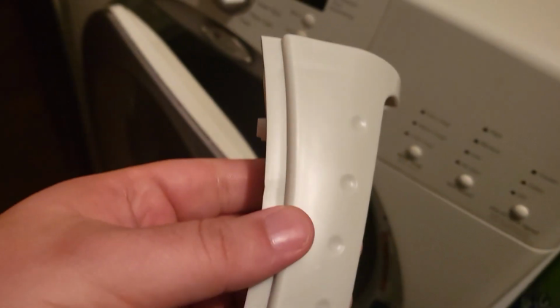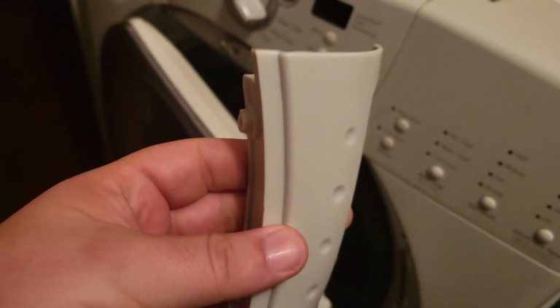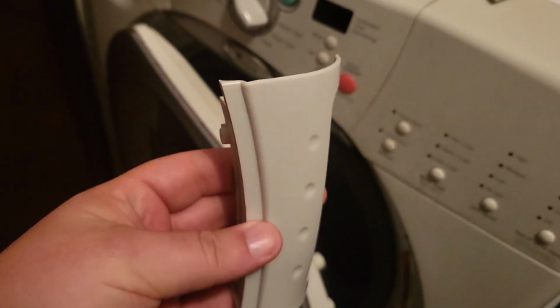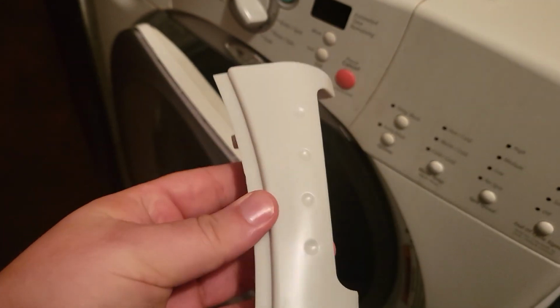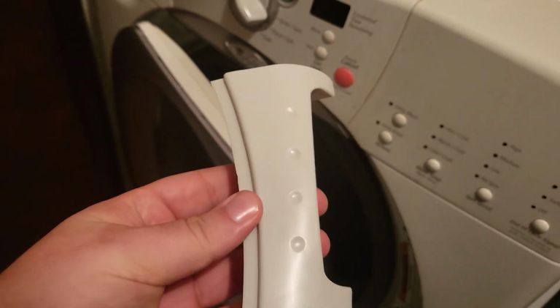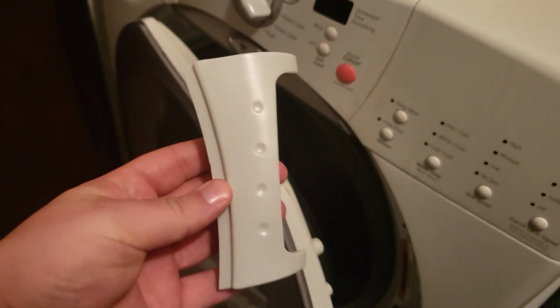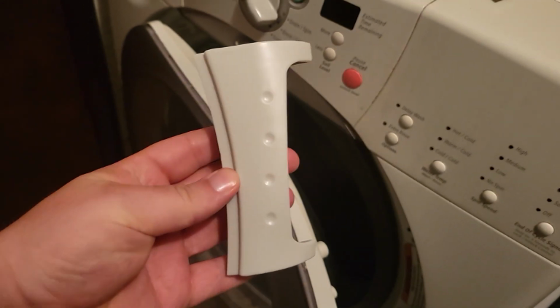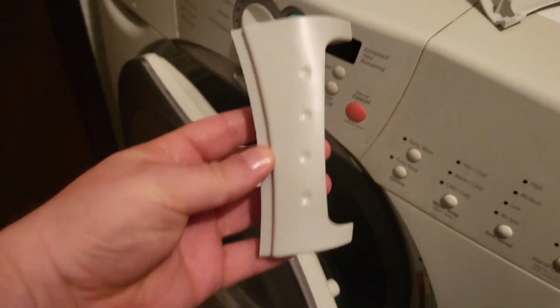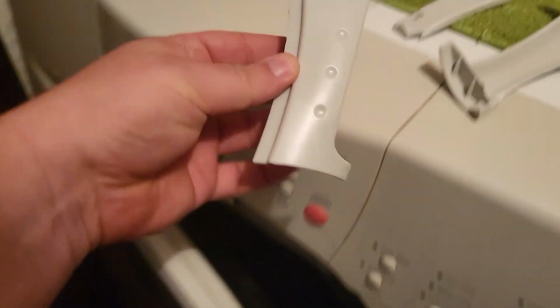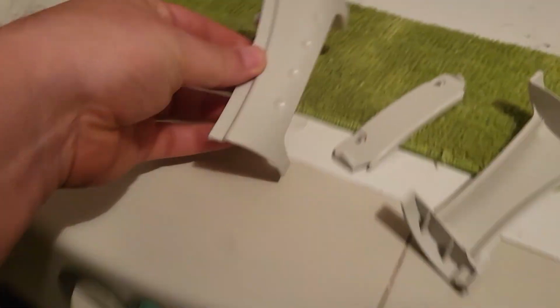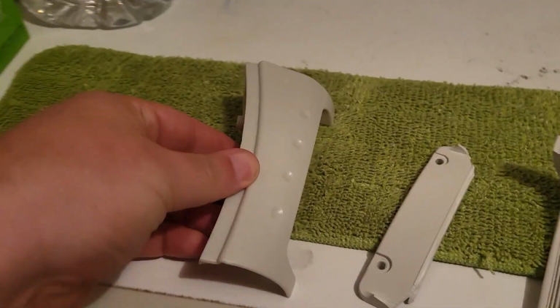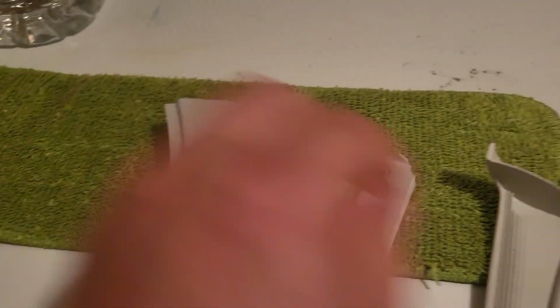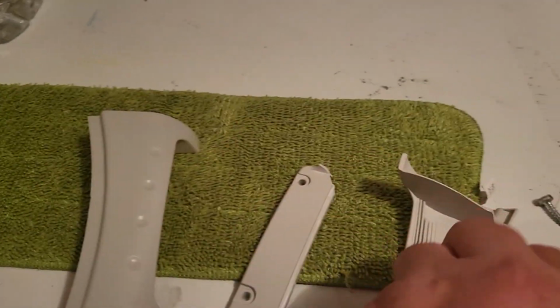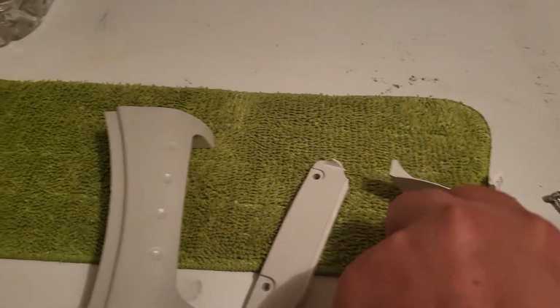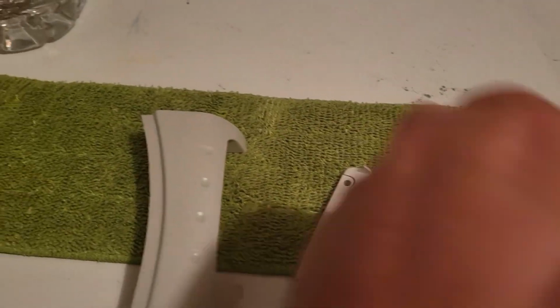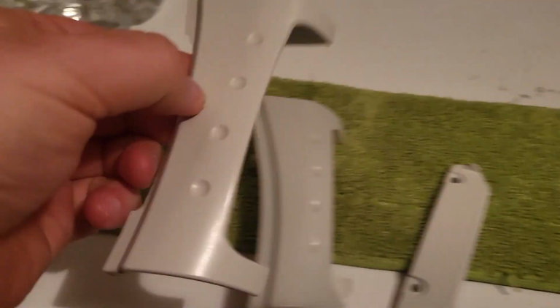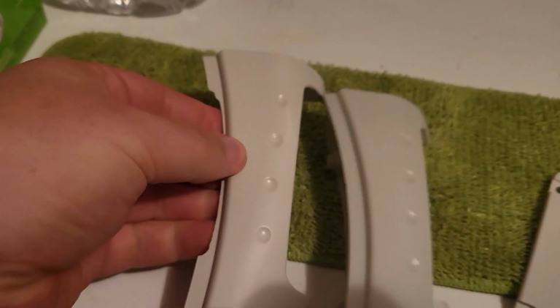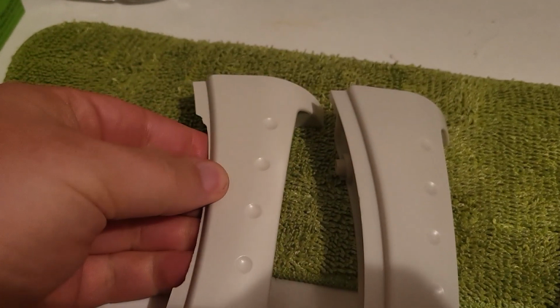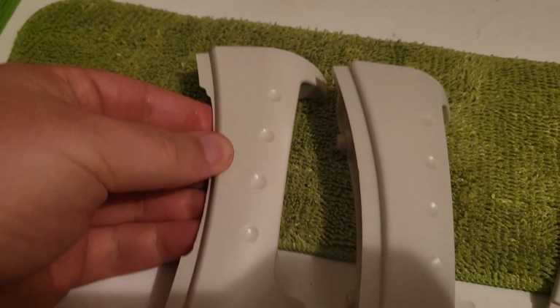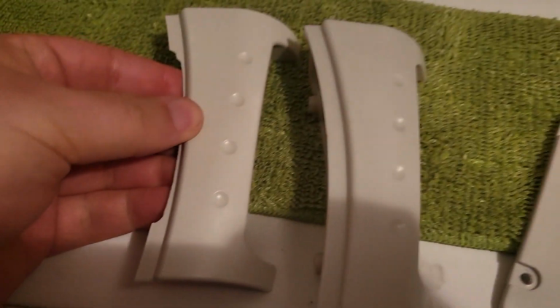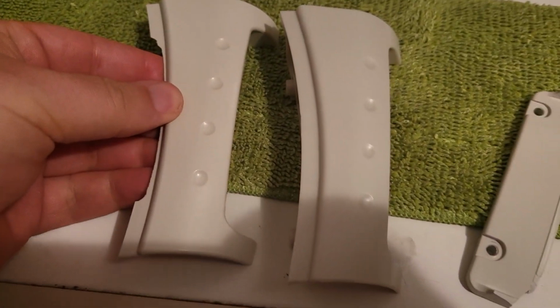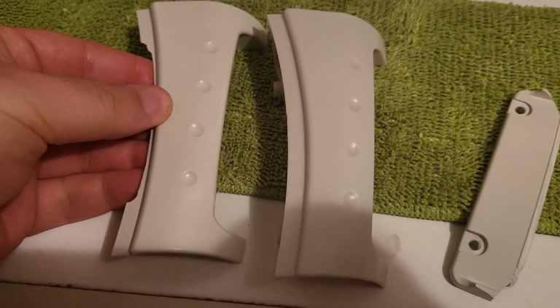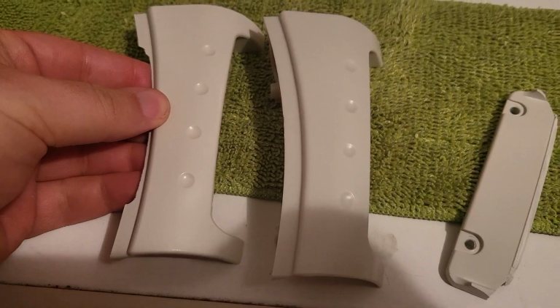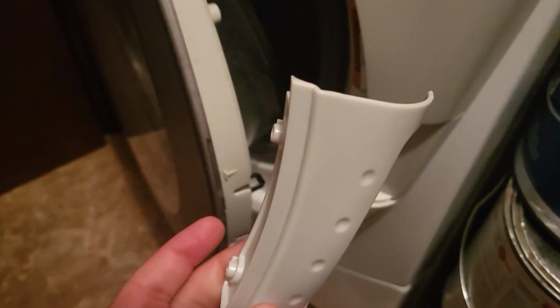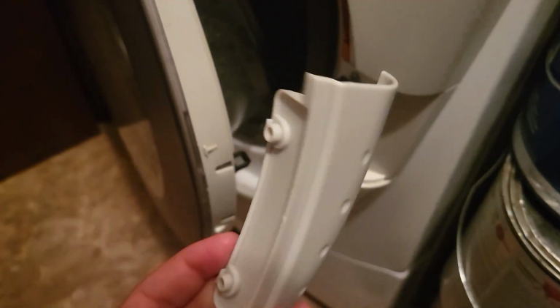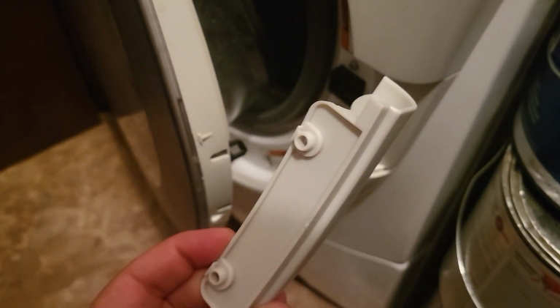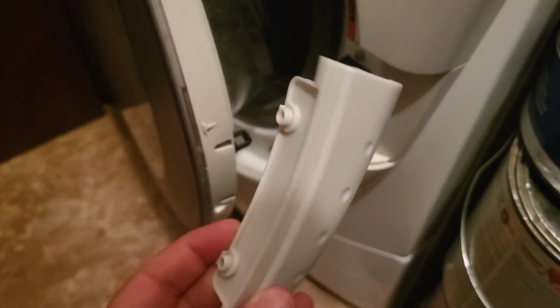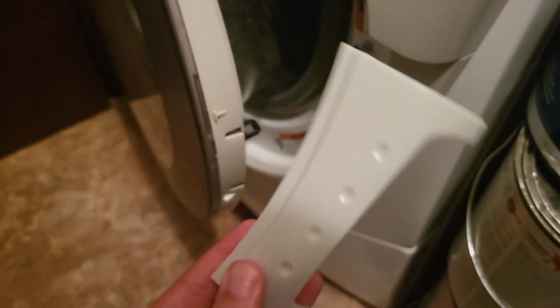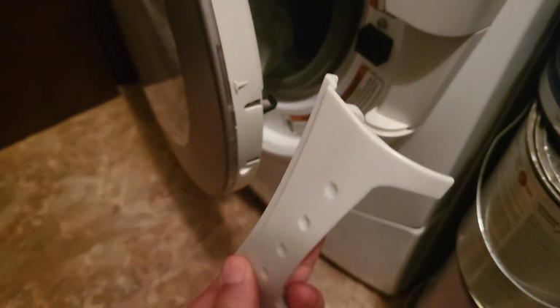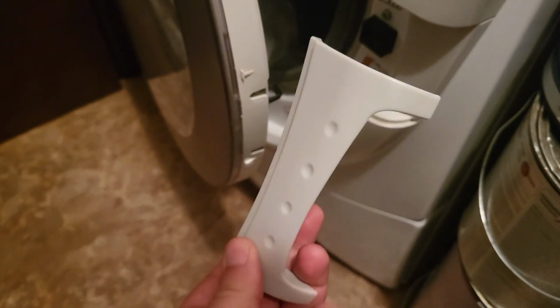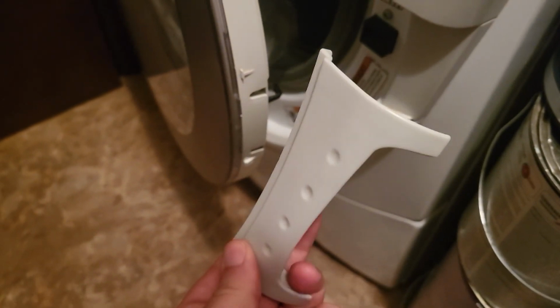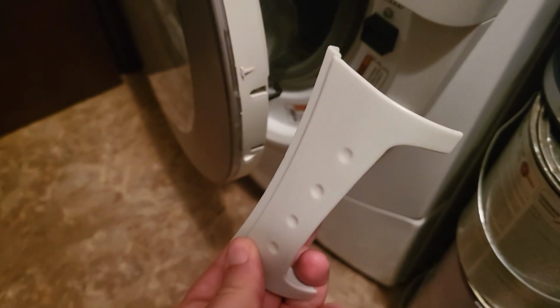Here is the replacement part that I got in the mail. It looks very similar to the original part — very similar. So I think I just have to screw this one in and it should work just fine.